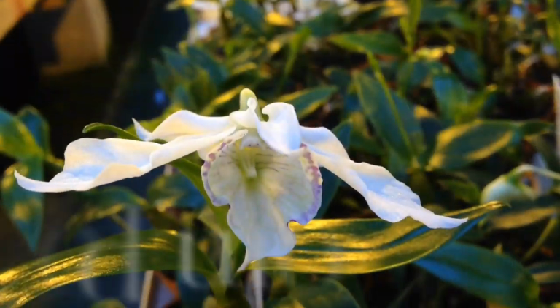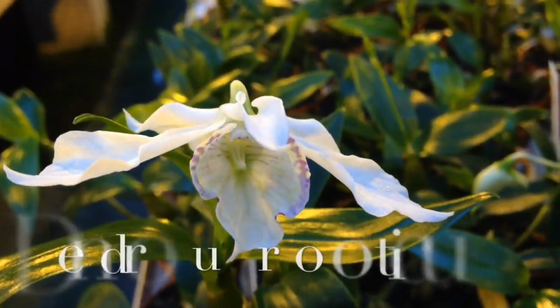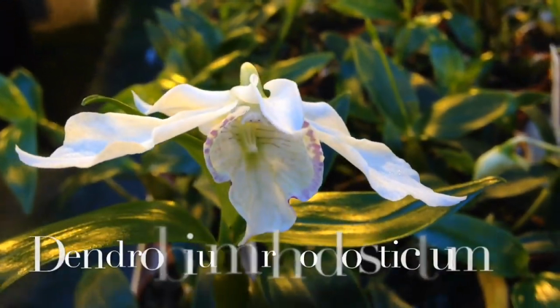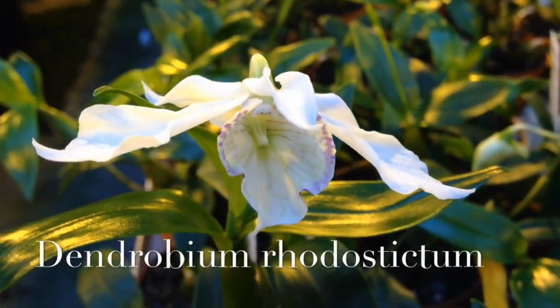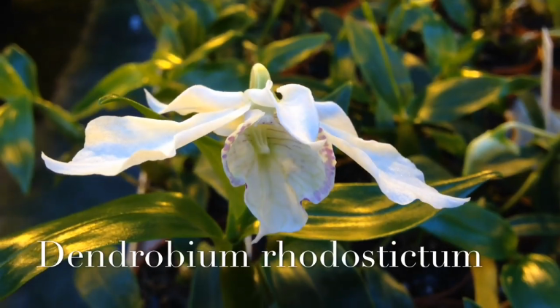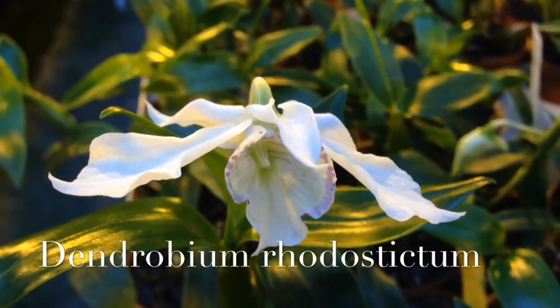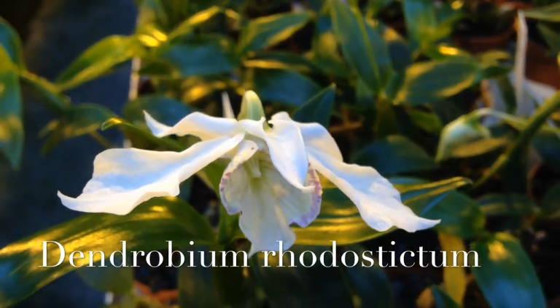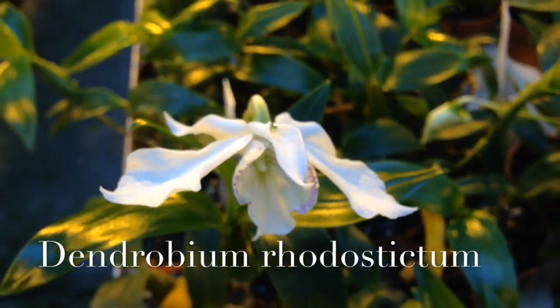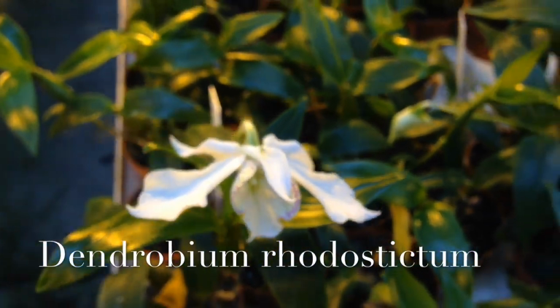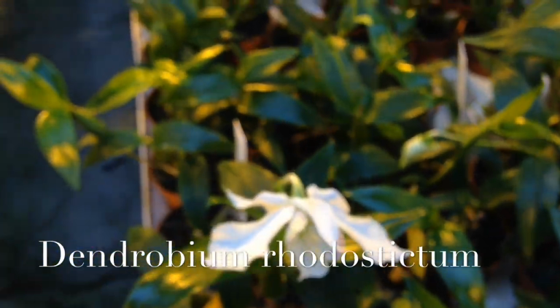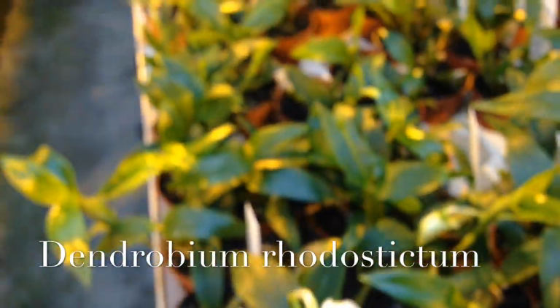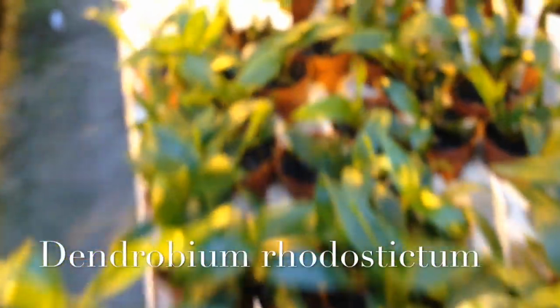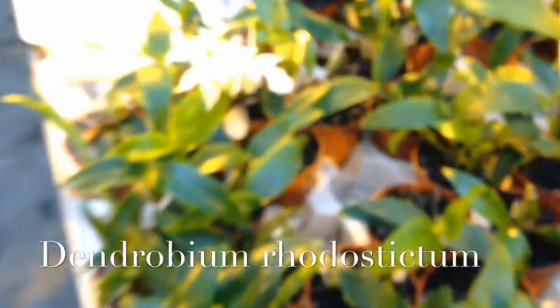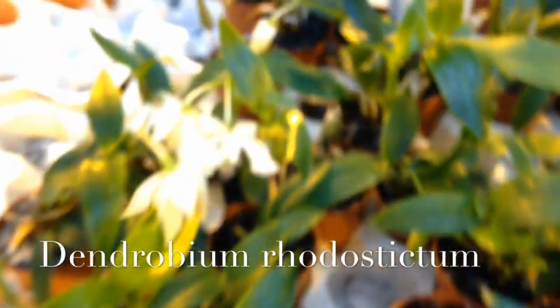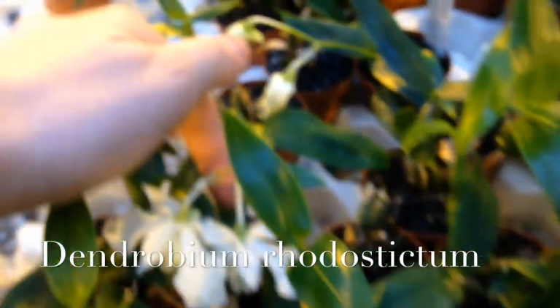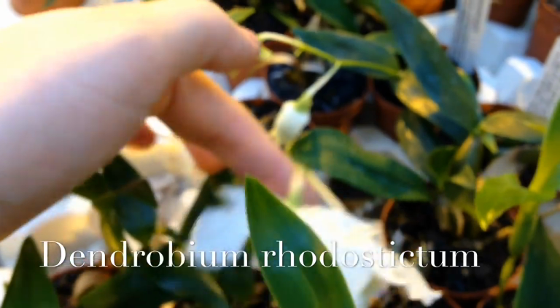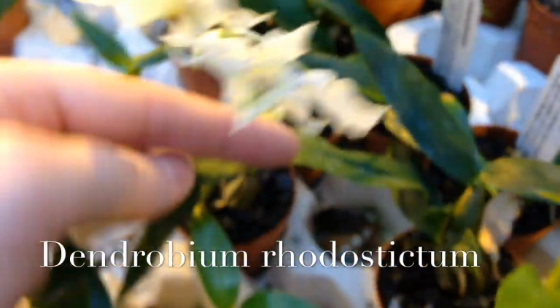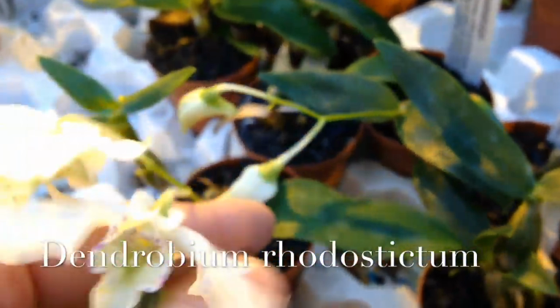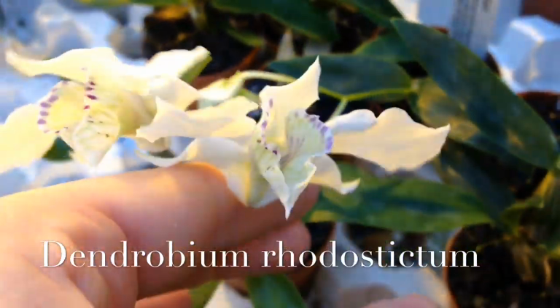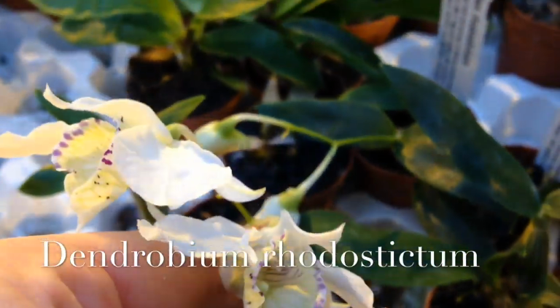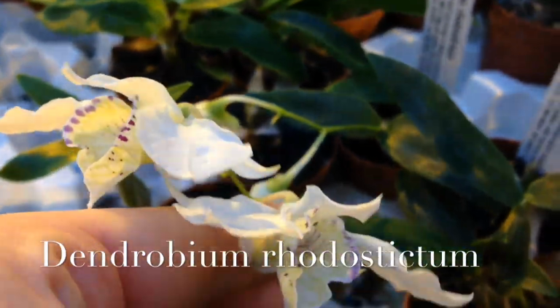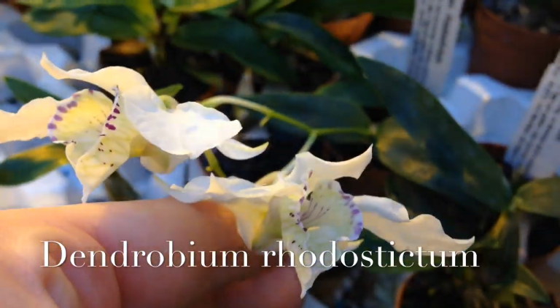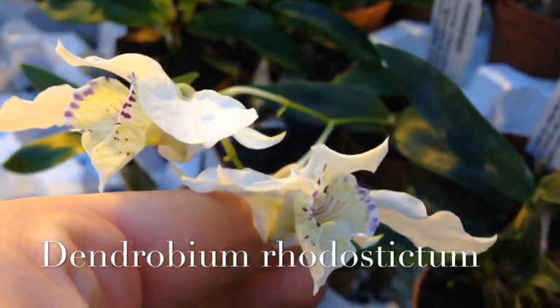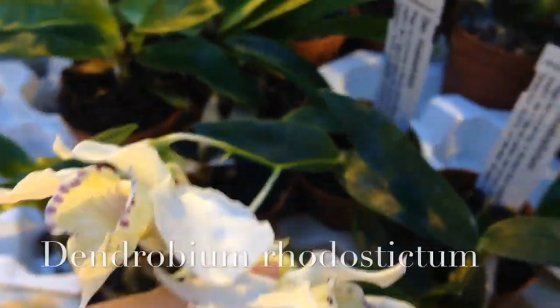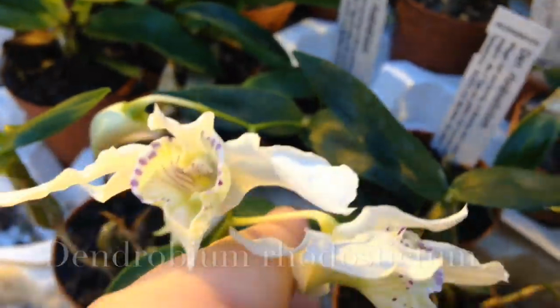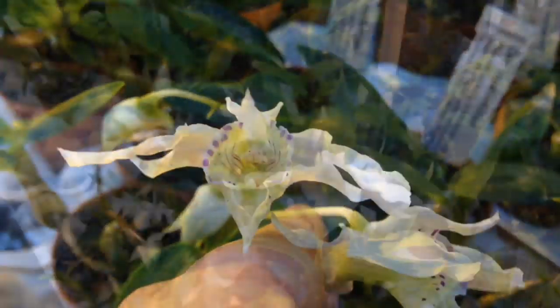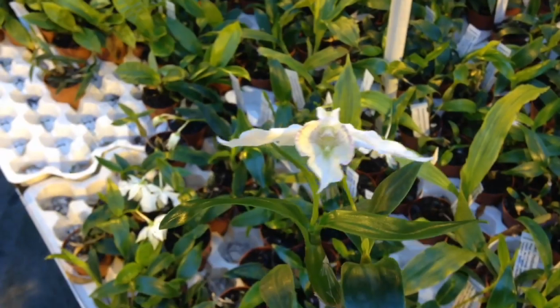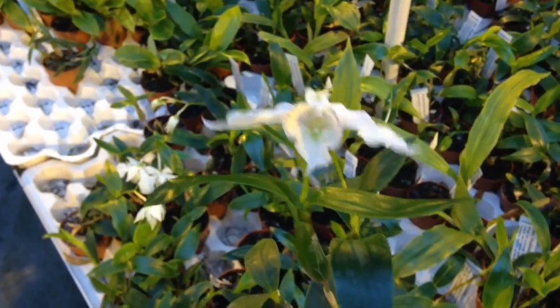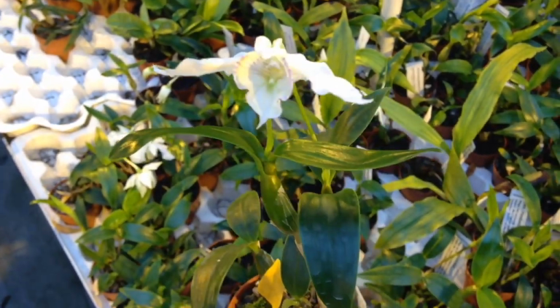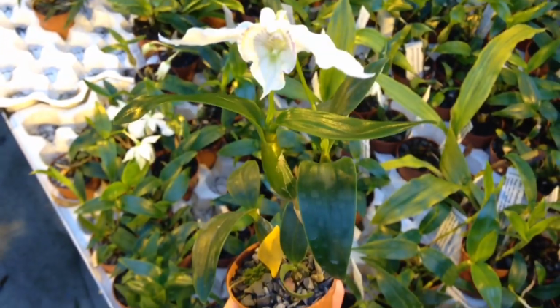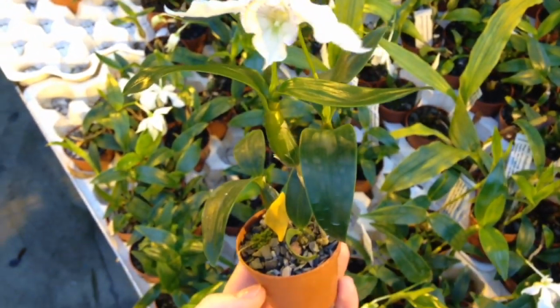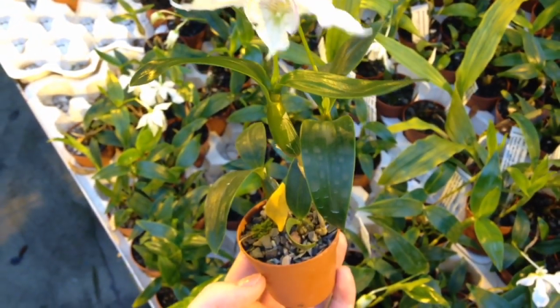And look at this — it's the cutest little dendrobium of the Latouria section. It's Dendrobium Rhodostictum. The flowers are like little birds or butterflies. I really like that plant and it was tiny. The pseudobulbs were interesting too — they were like pseudobulbs on a stick.